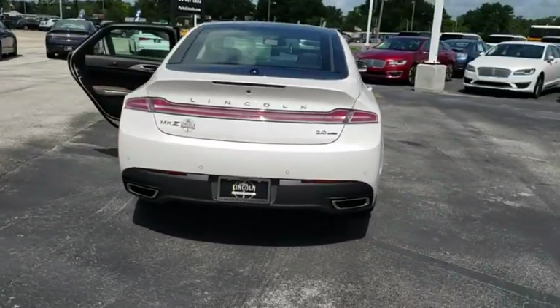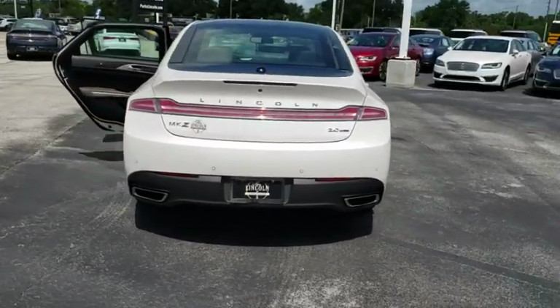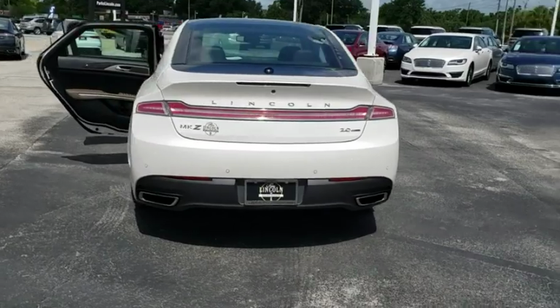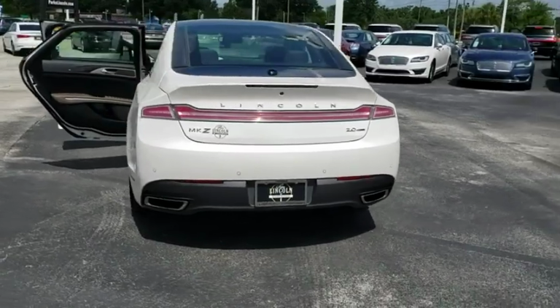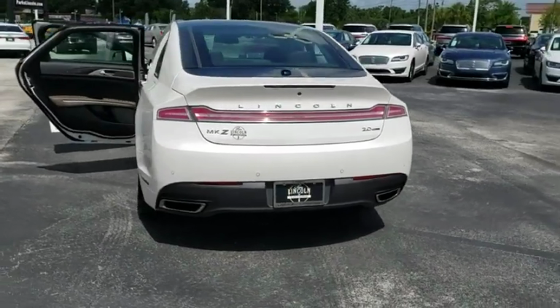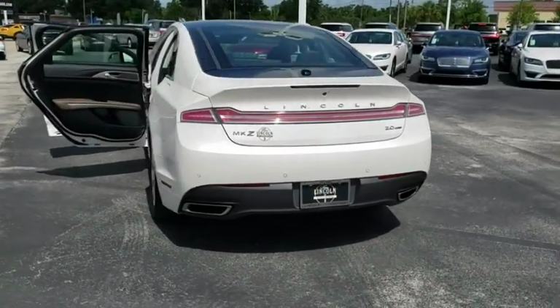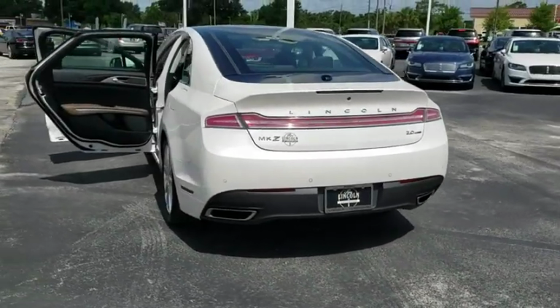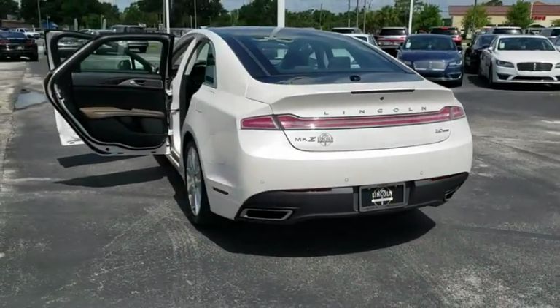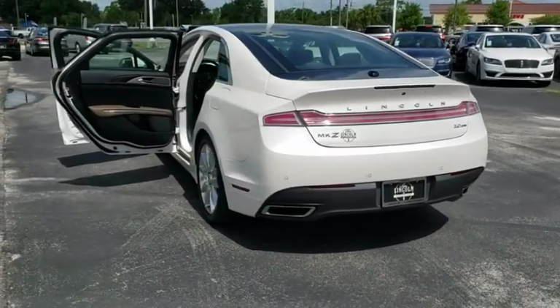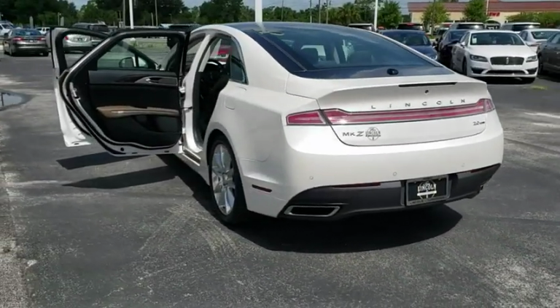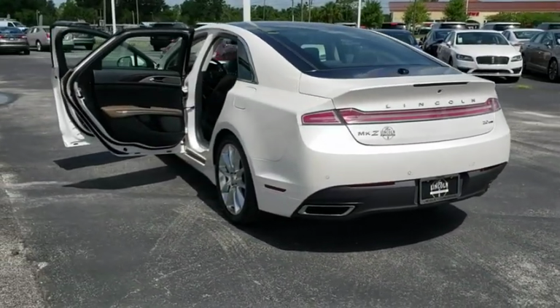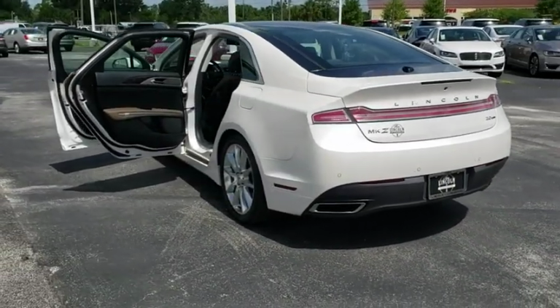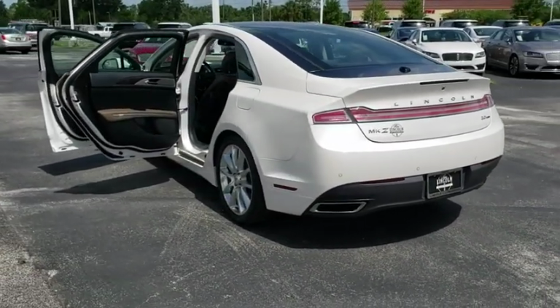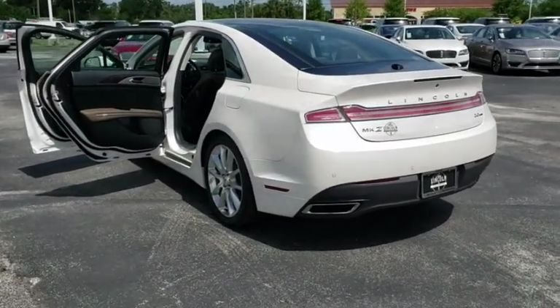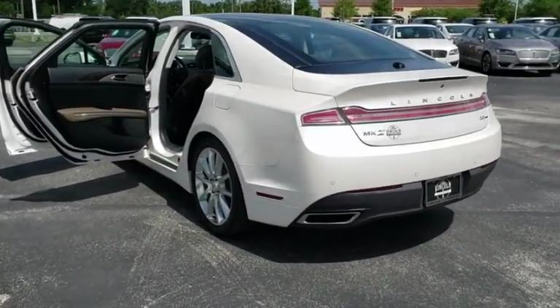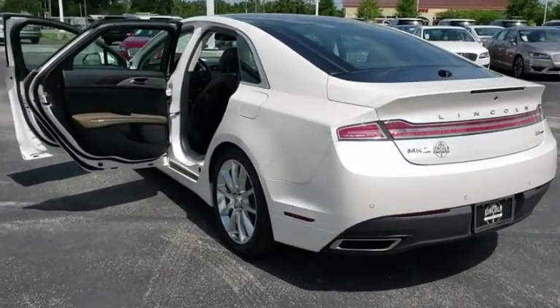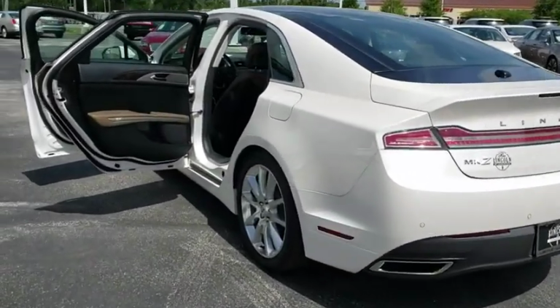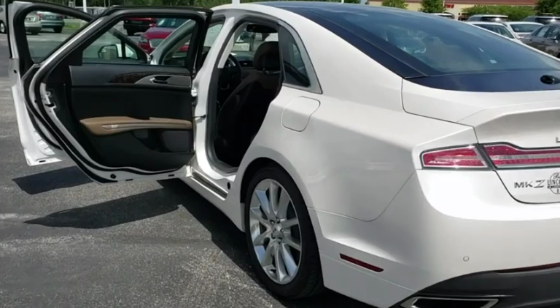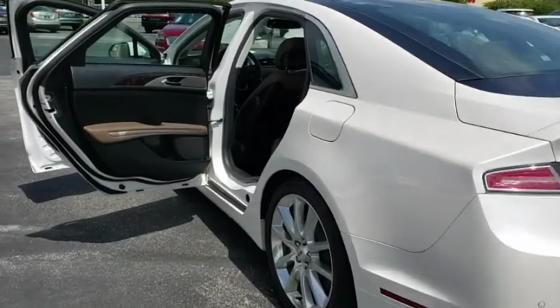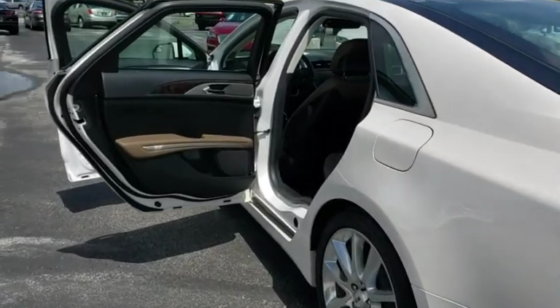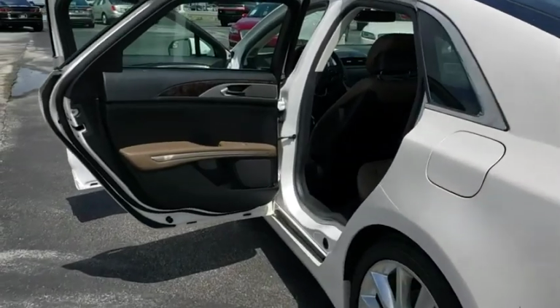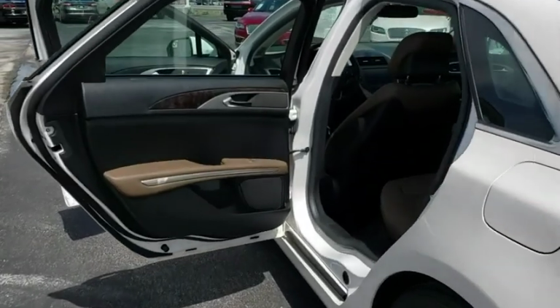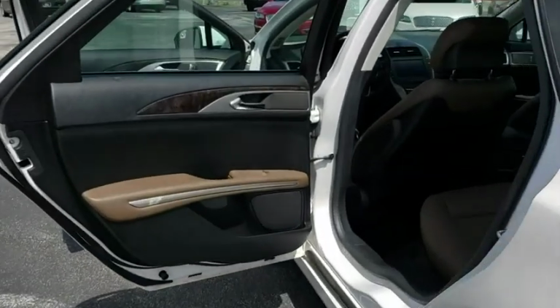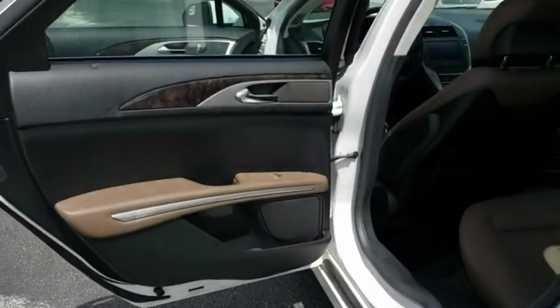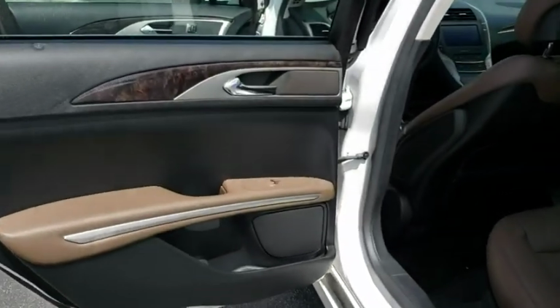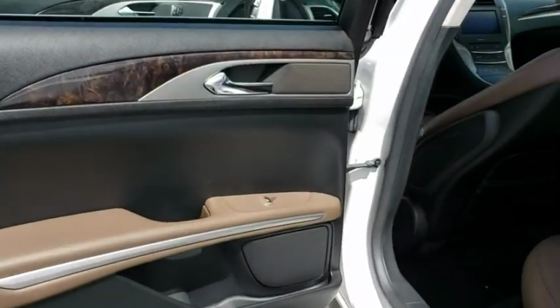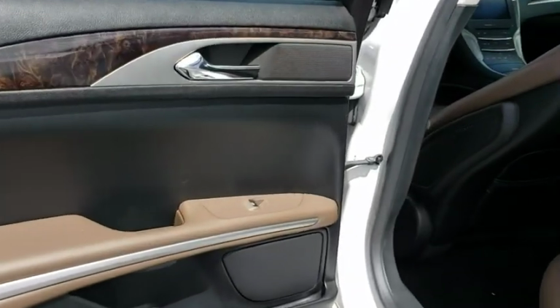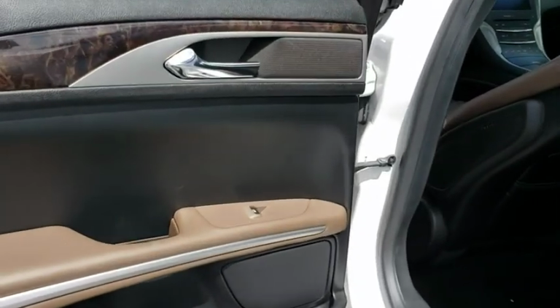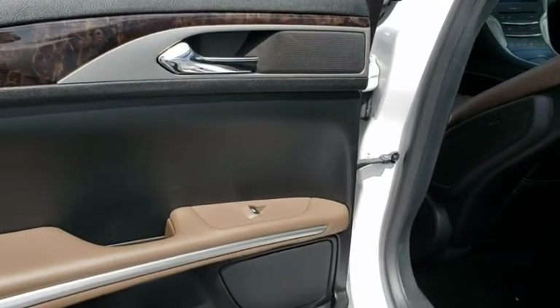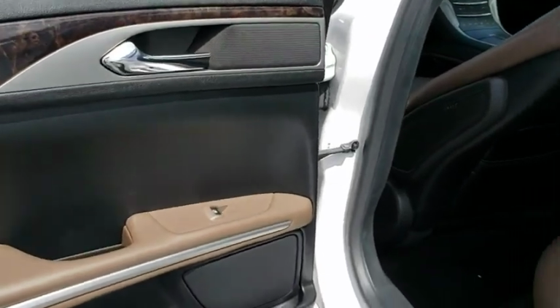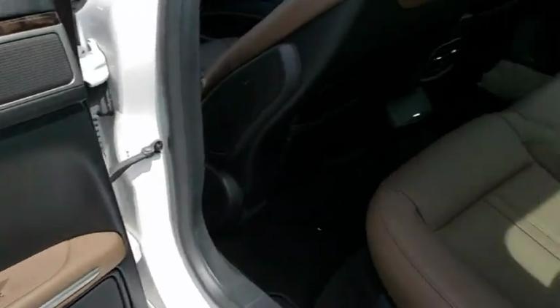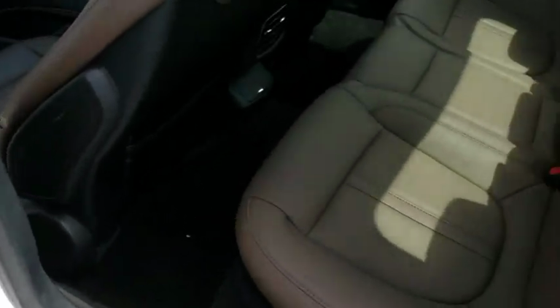Backup camera, anti-lock braking system, steering wheel audio controls, keyless entry, power passenger seat, remote engine start, traction control, stability control, Bluetooth.